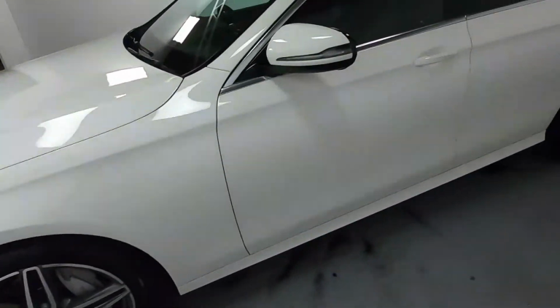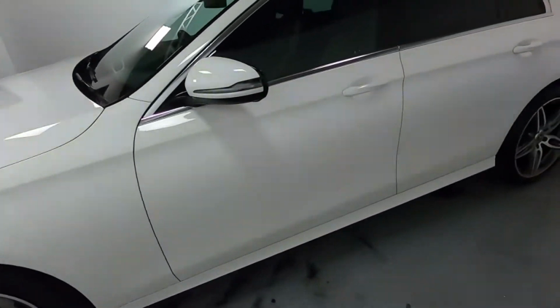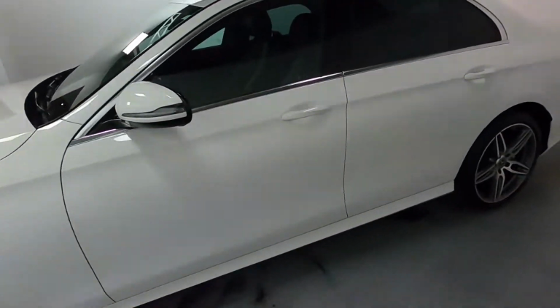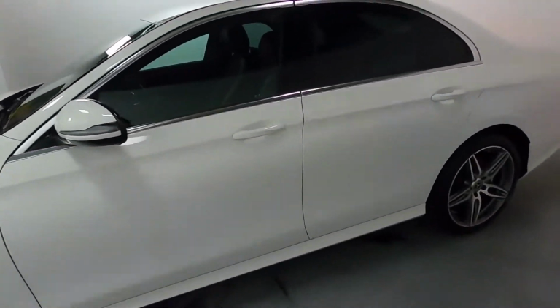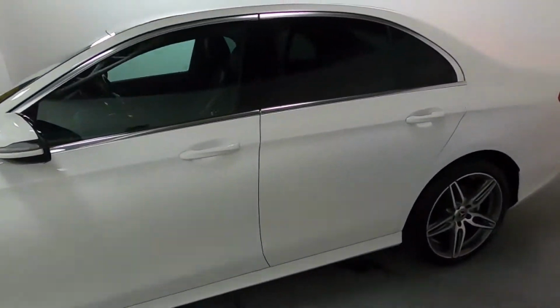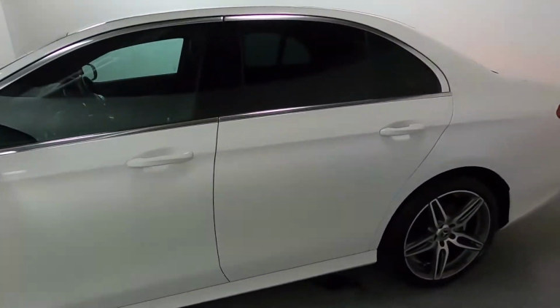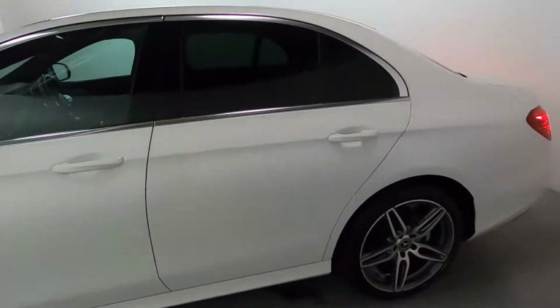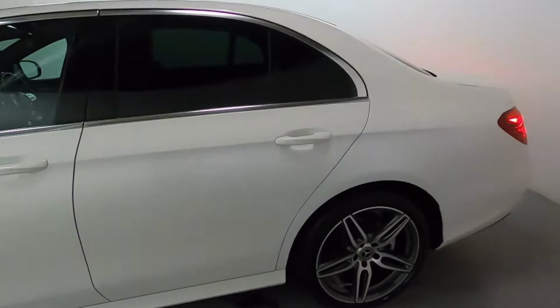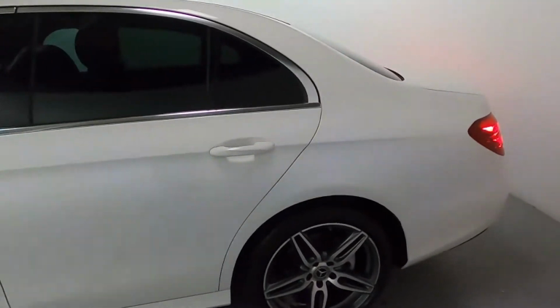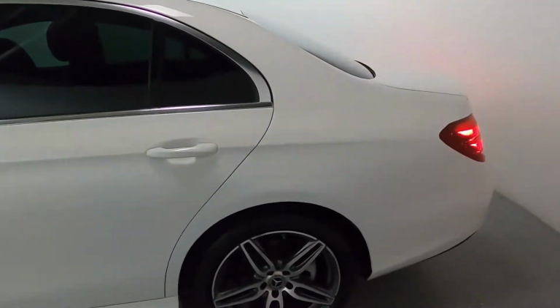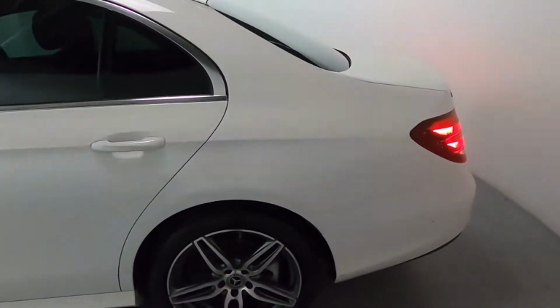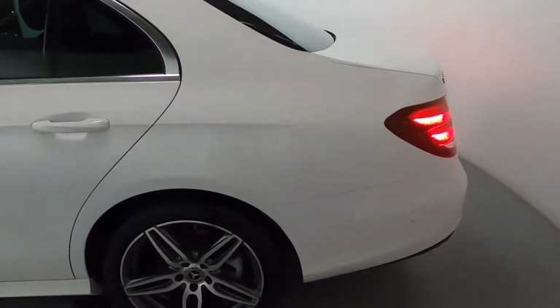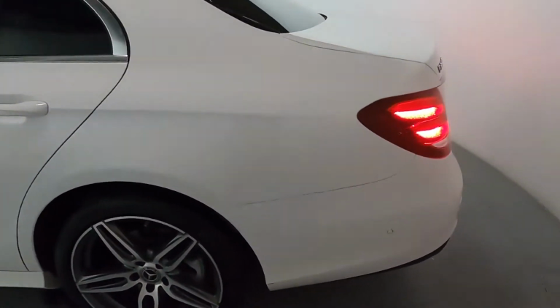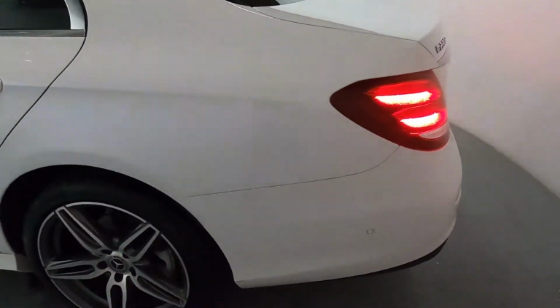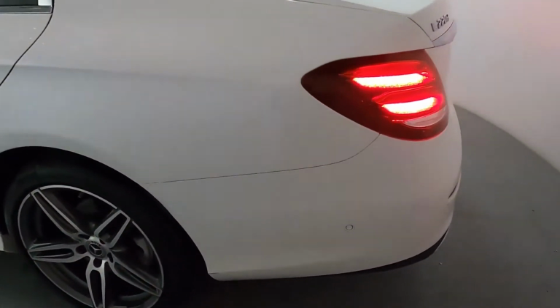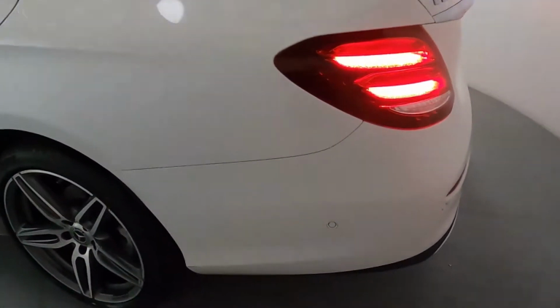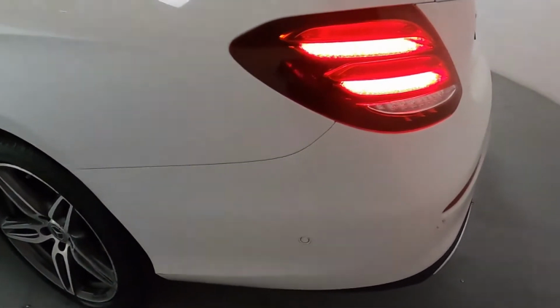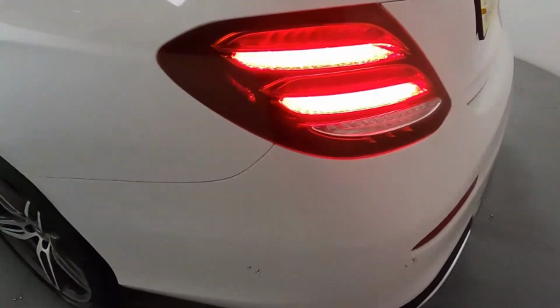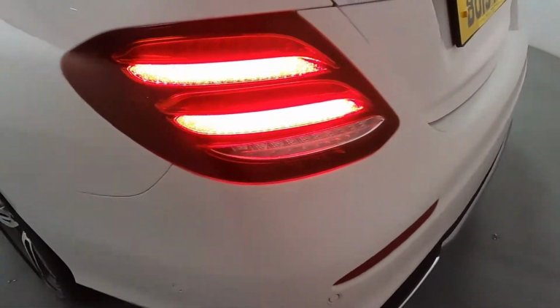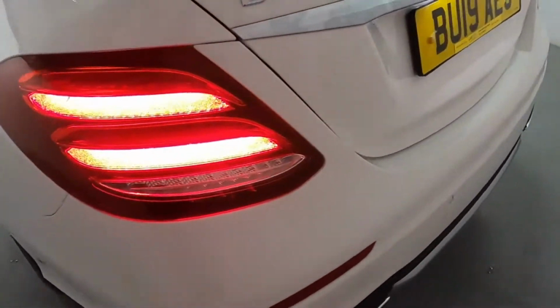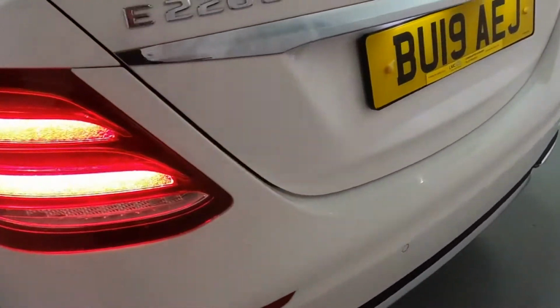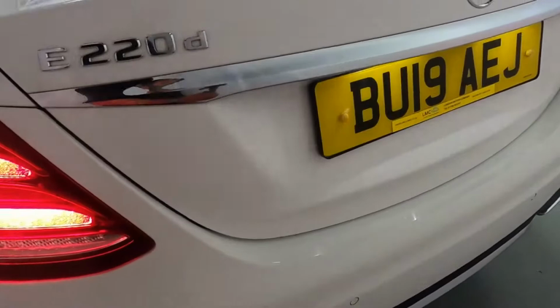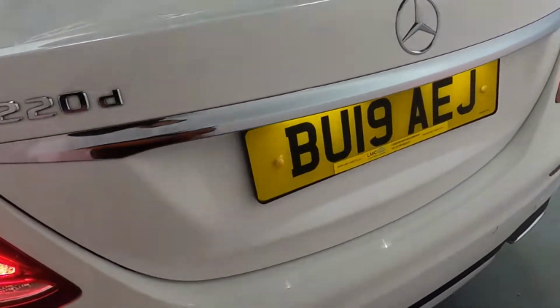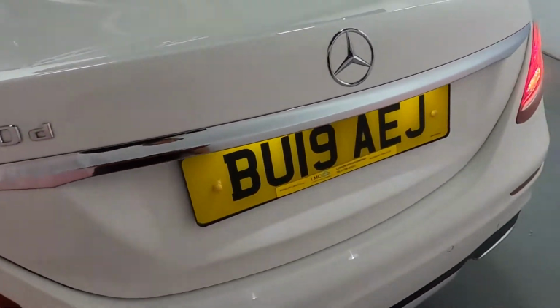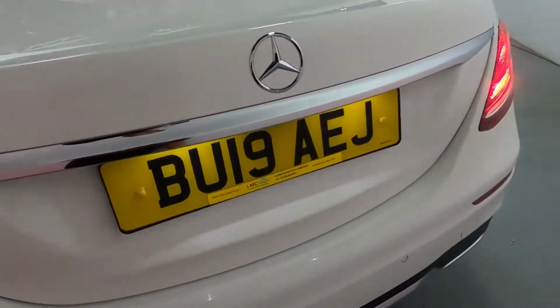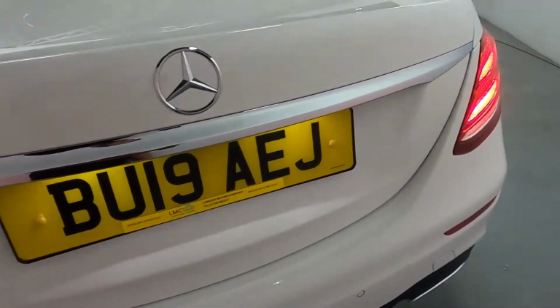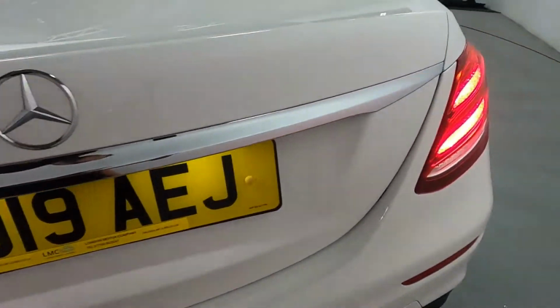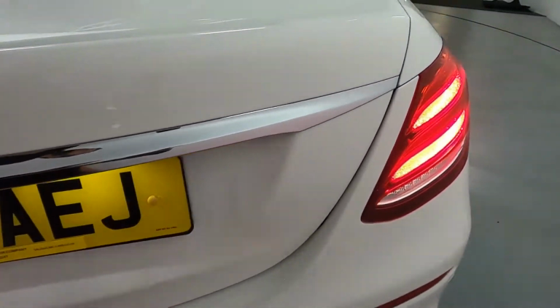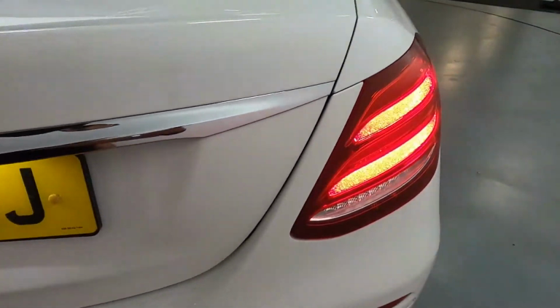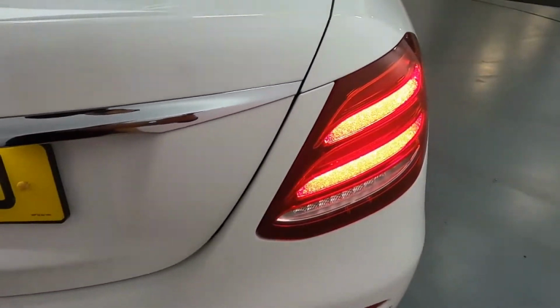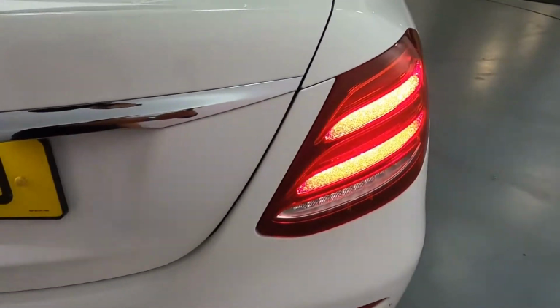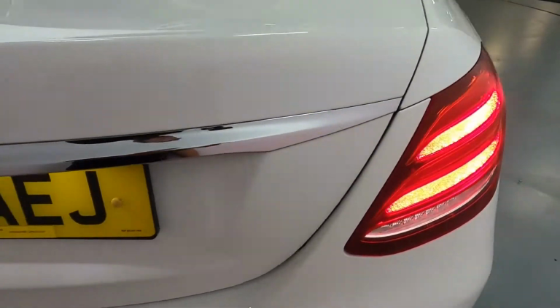You've got privacy glass on the sides and the rear as well. And coming around the back you've got rear parking sensors and these nice big rear lights.